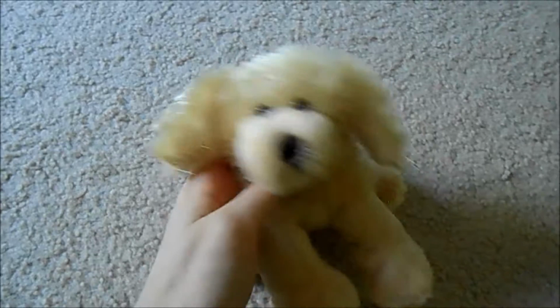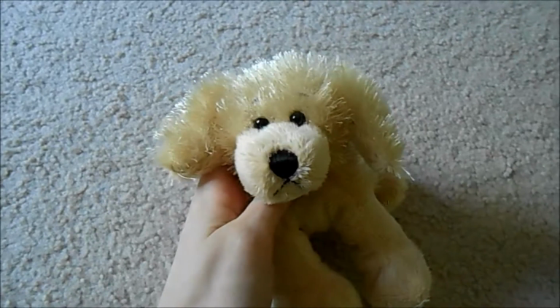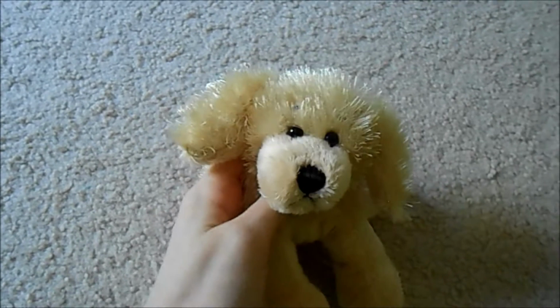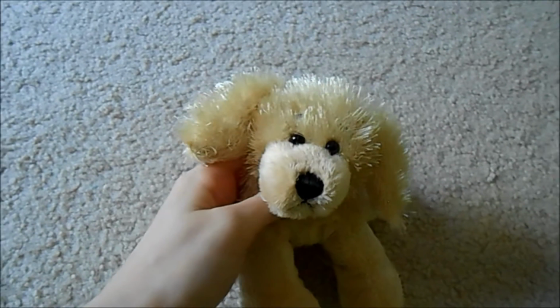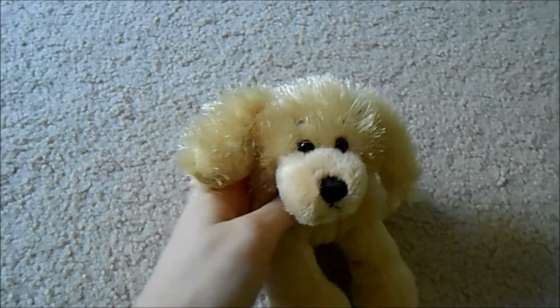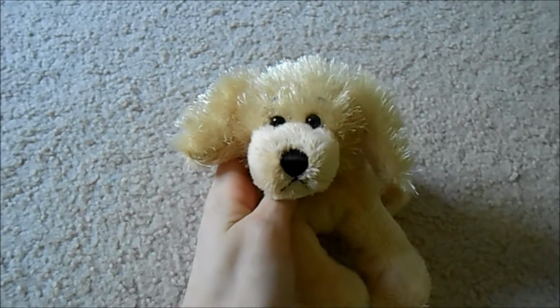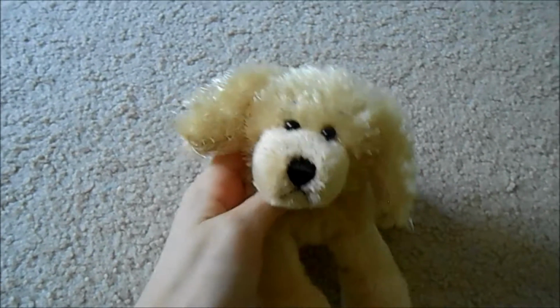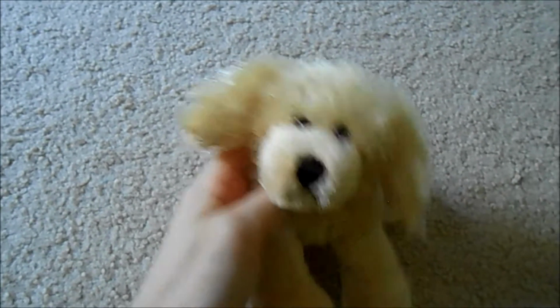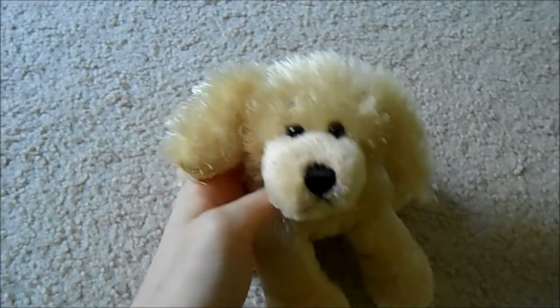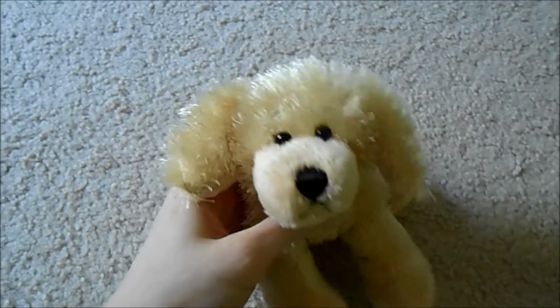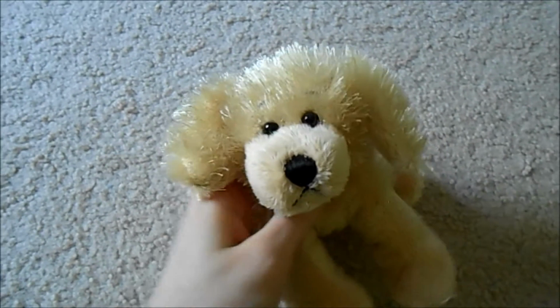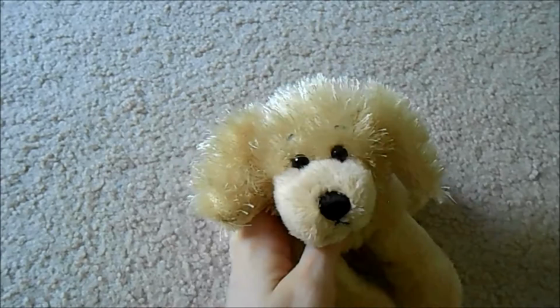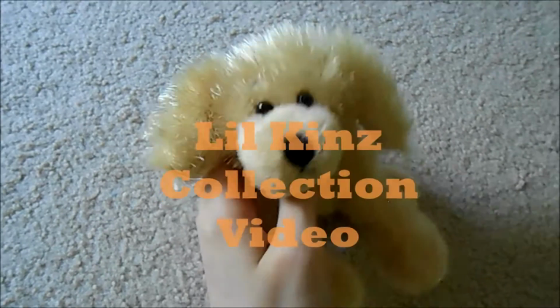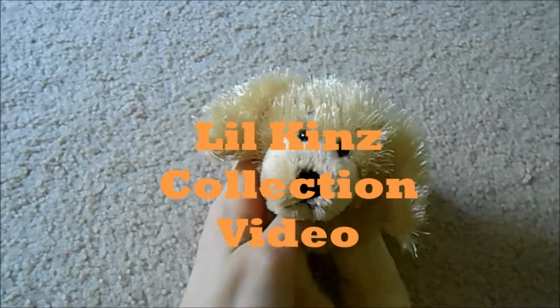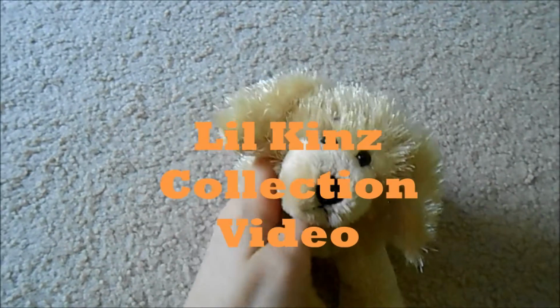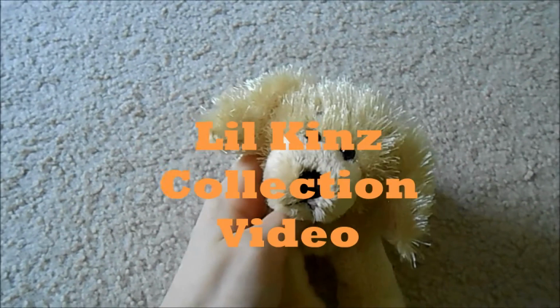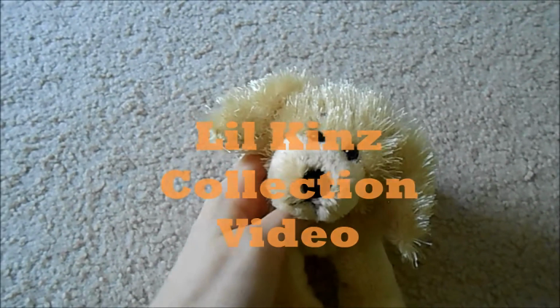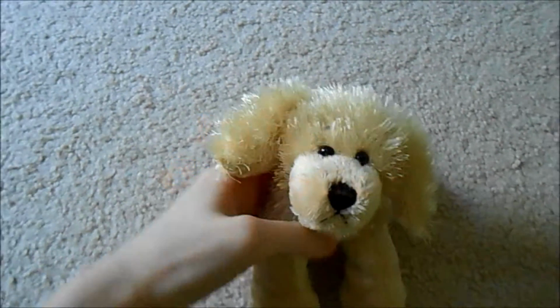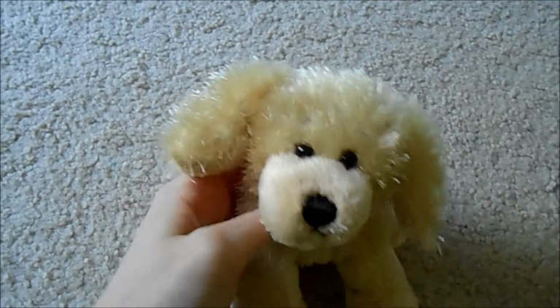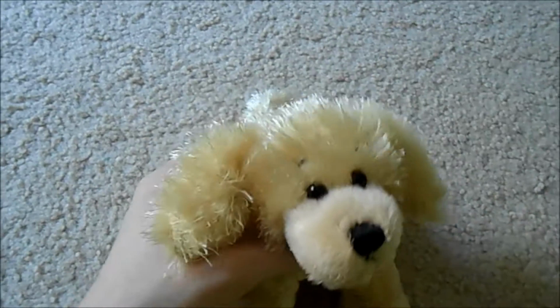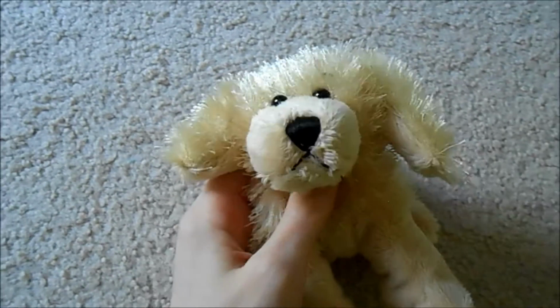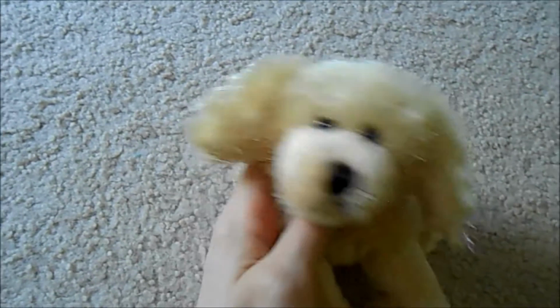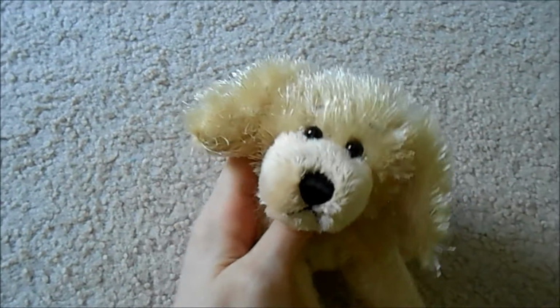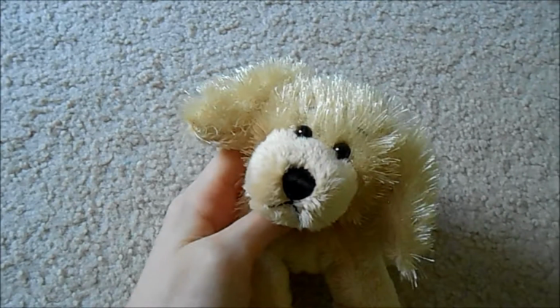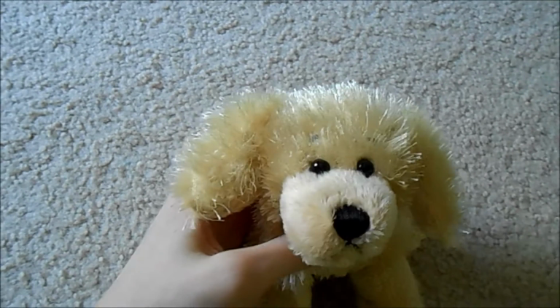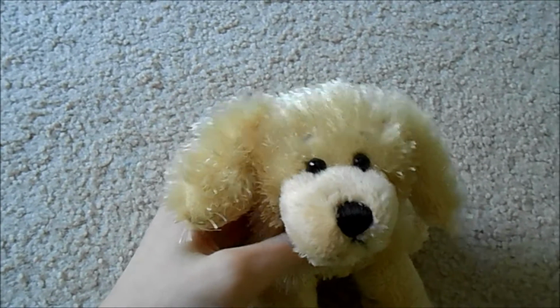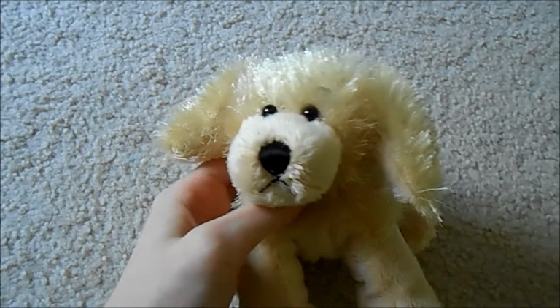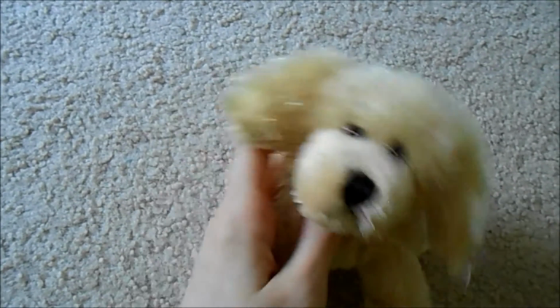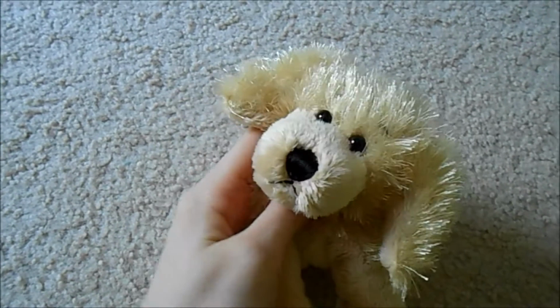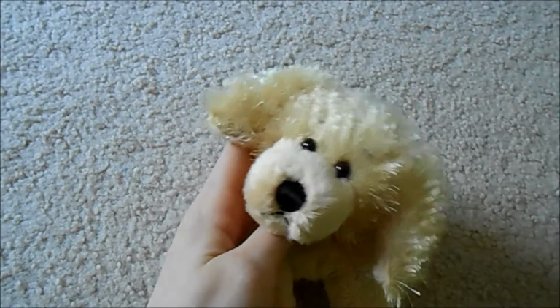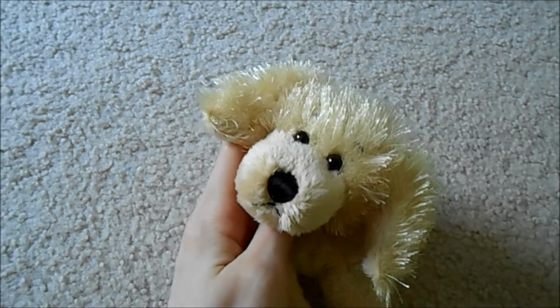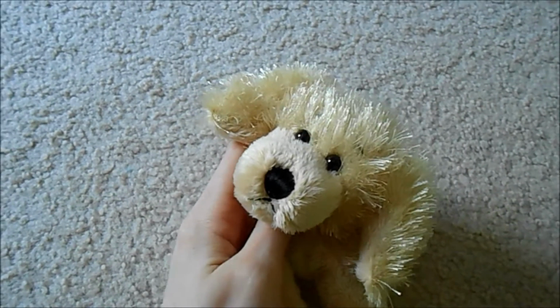Hey guys, Cat House 2 here and today I'm going to be doing a Webkinz Littlekins collection video. Littlekins are such adorable Webkinz pets so I thought, why not make a collection video out of them?